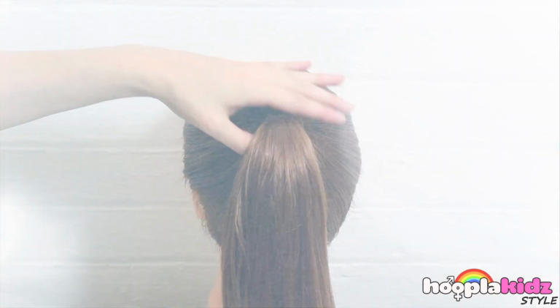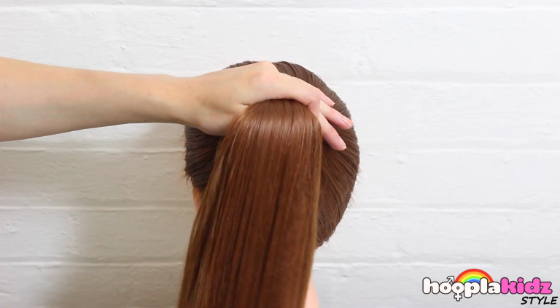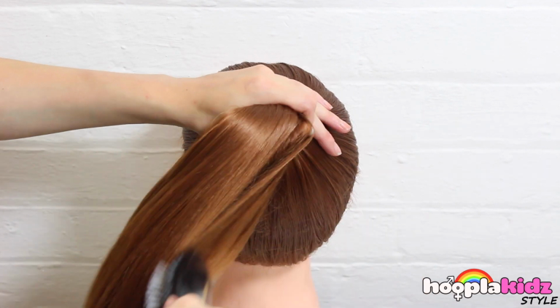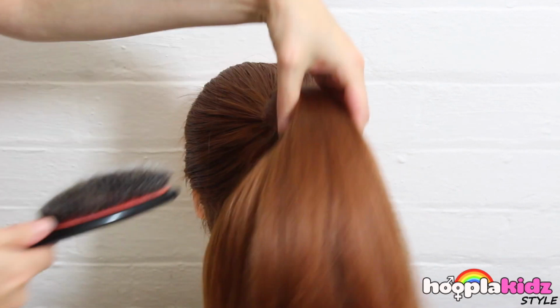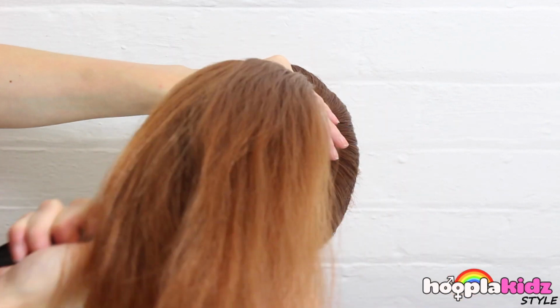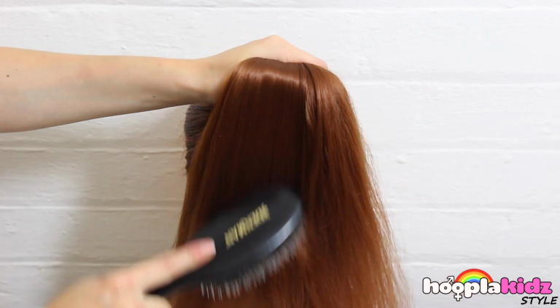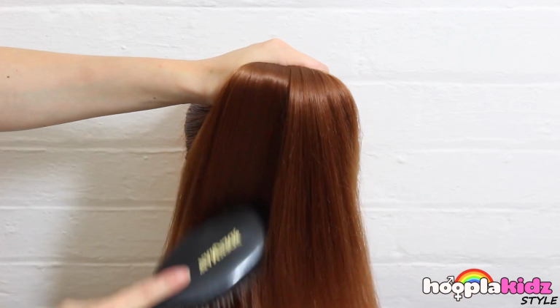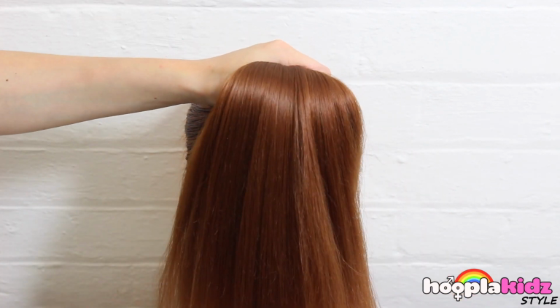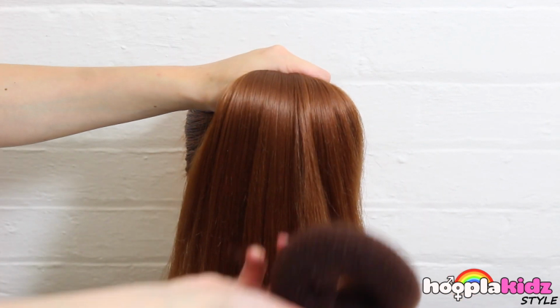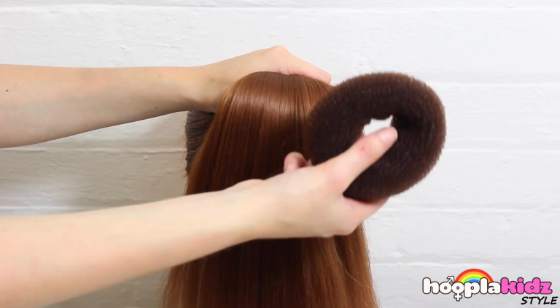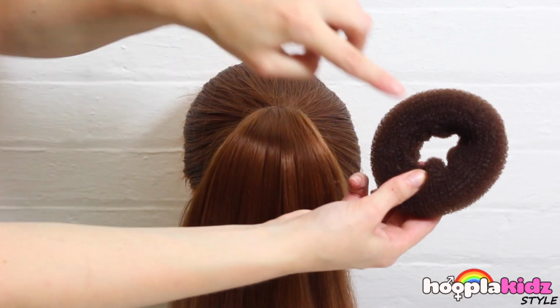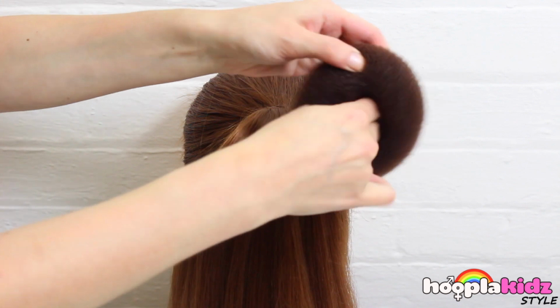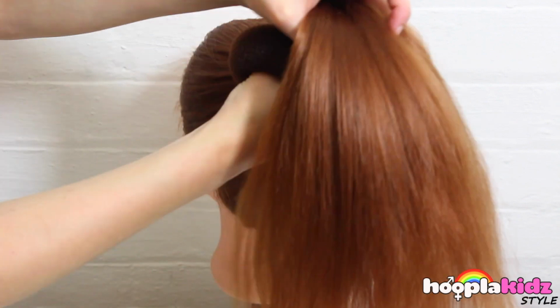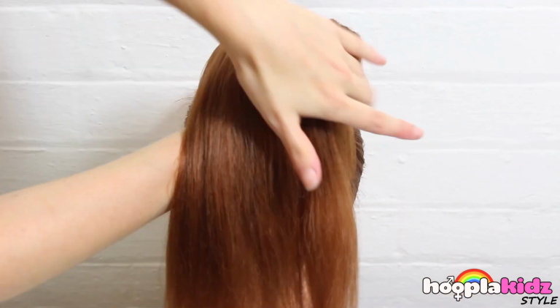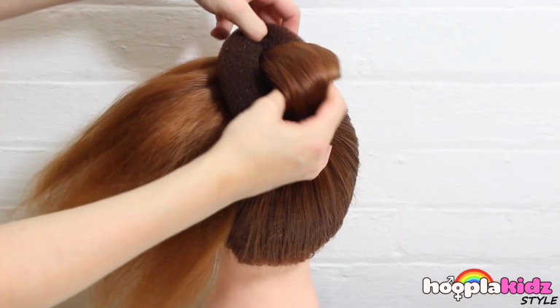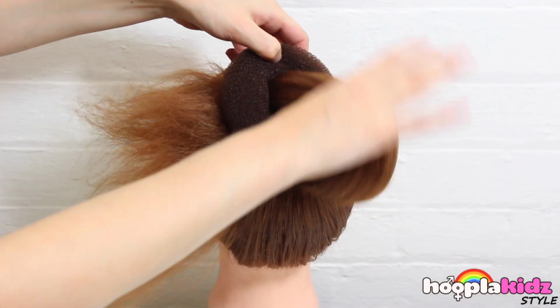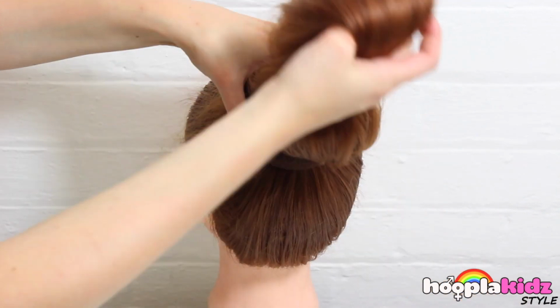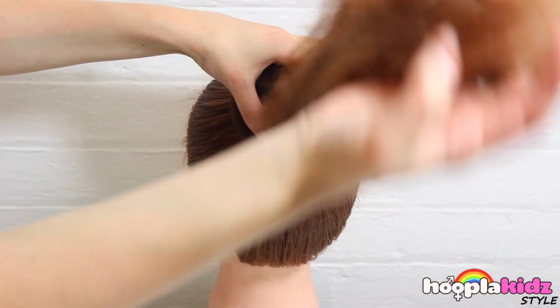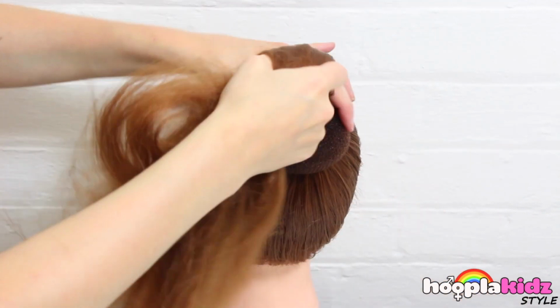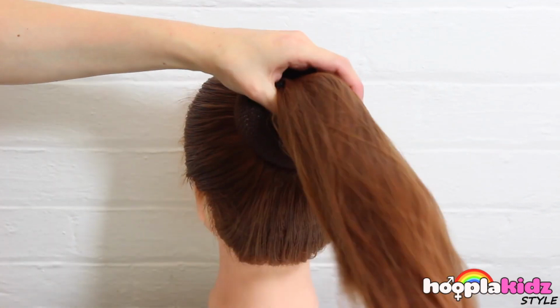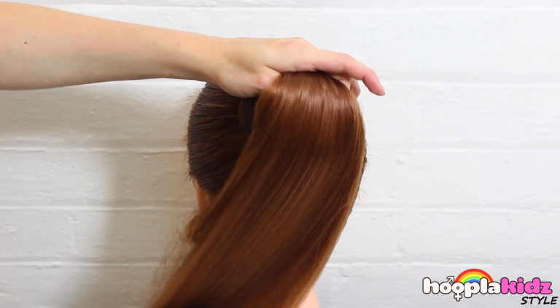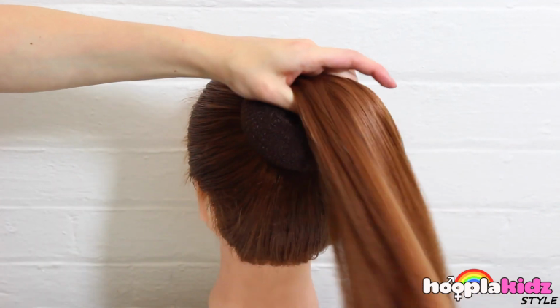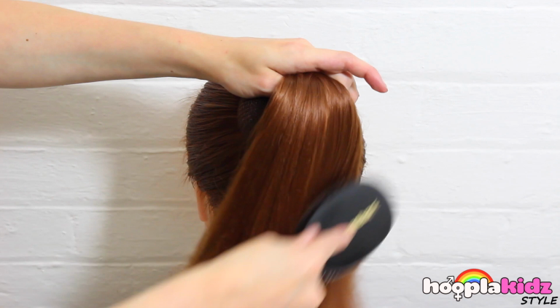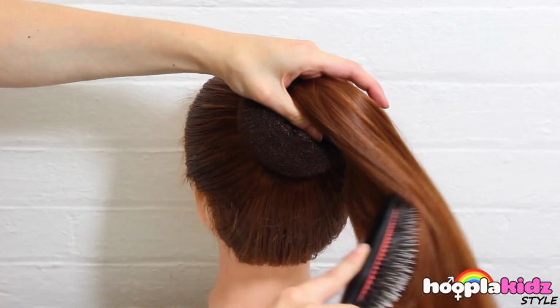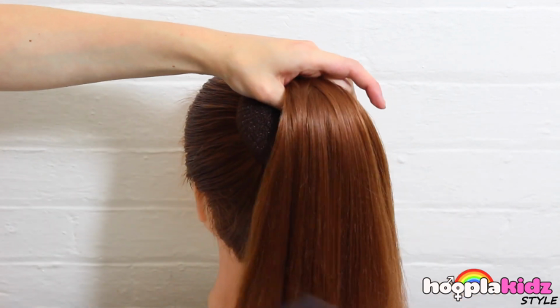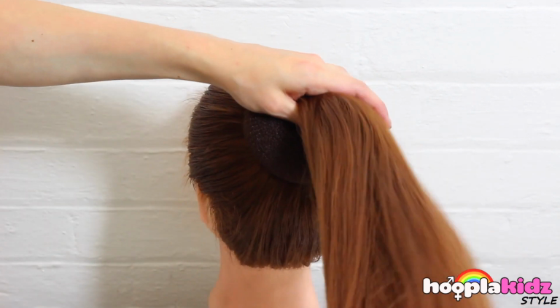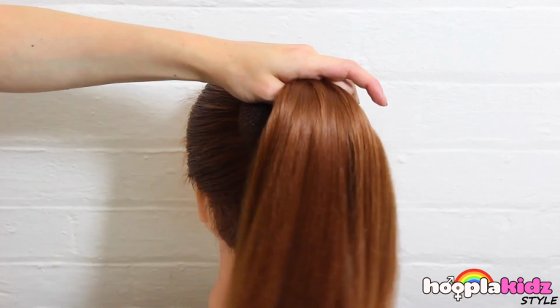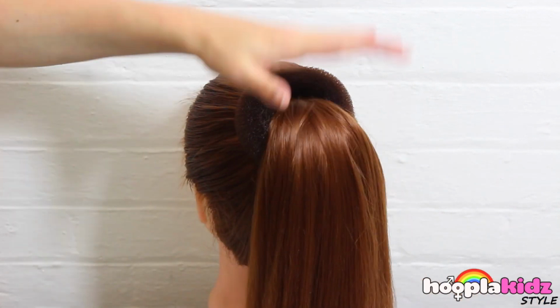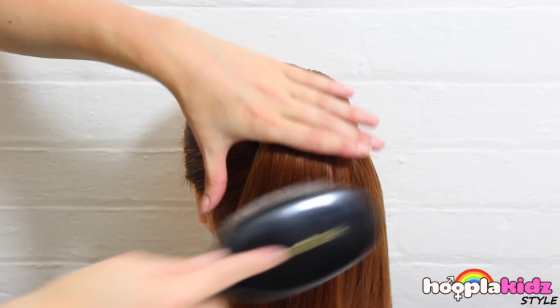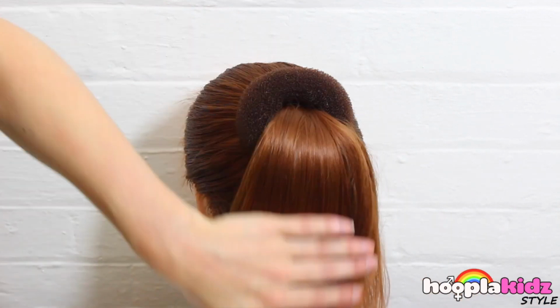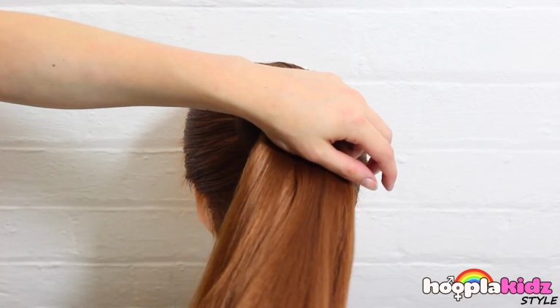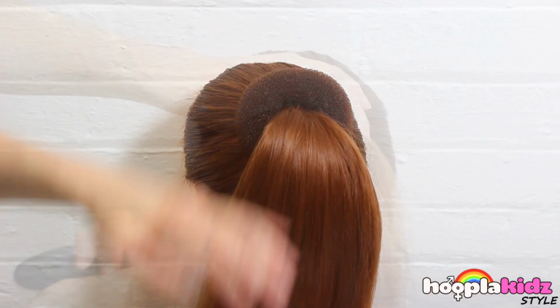The first thing we want to do is to put our hair into a ponytail. We want to make sure that it's brushed. We're then going to take a padded bun and put it through the center like so. You can buy these at any drugstore or pharmacy.